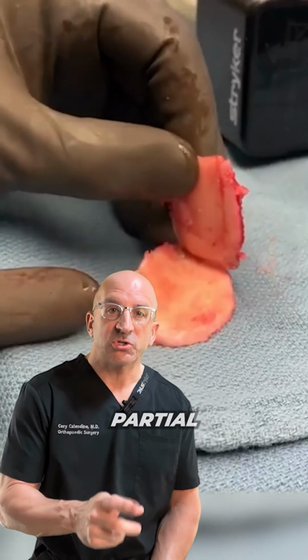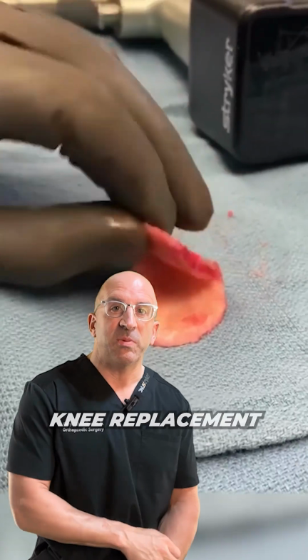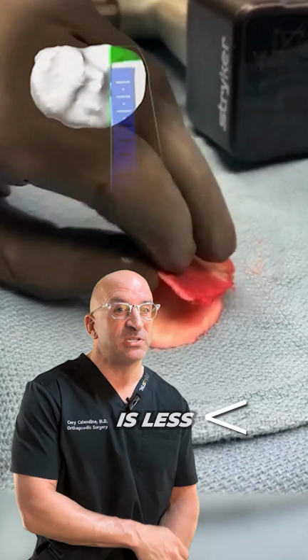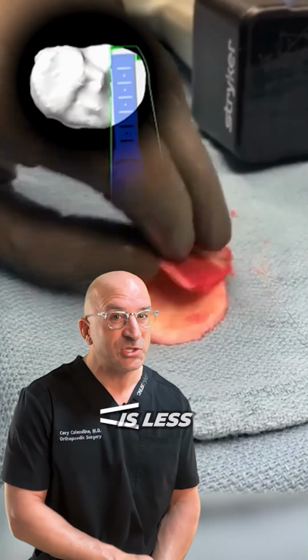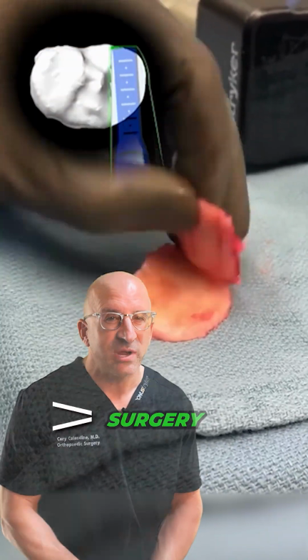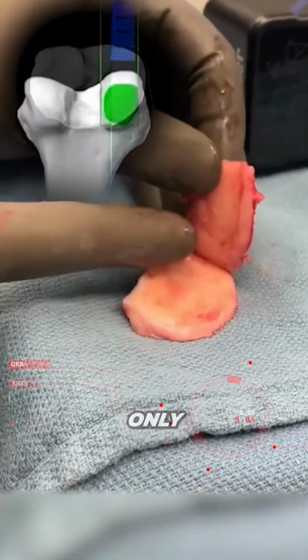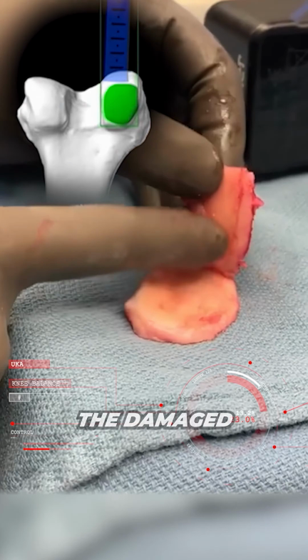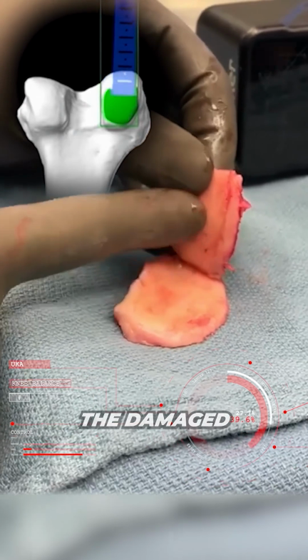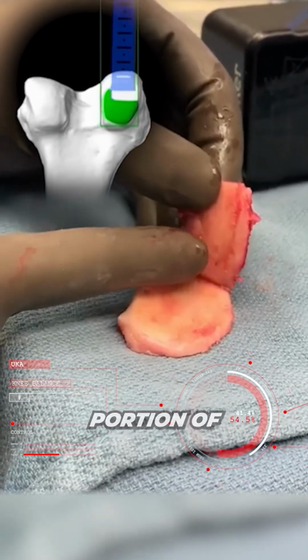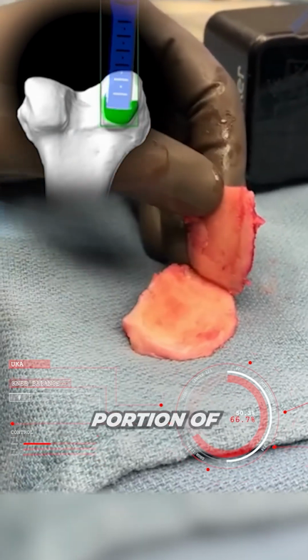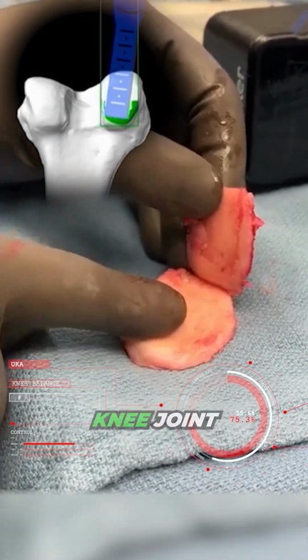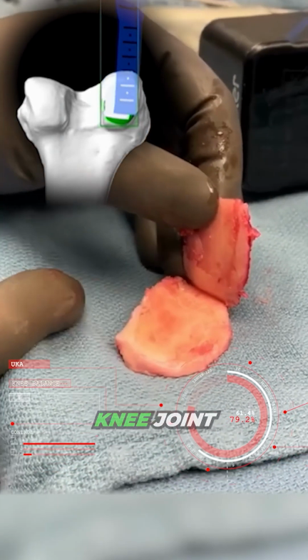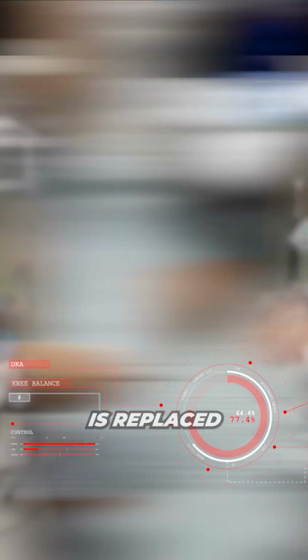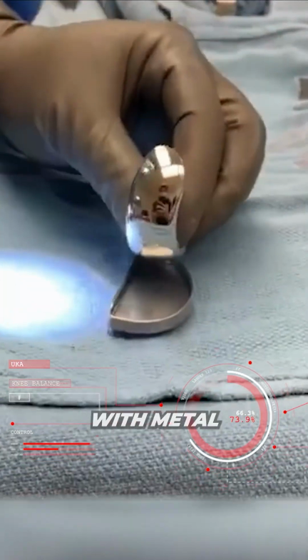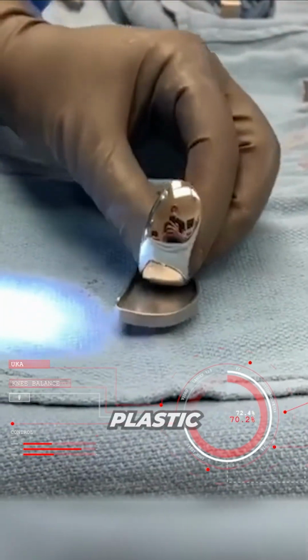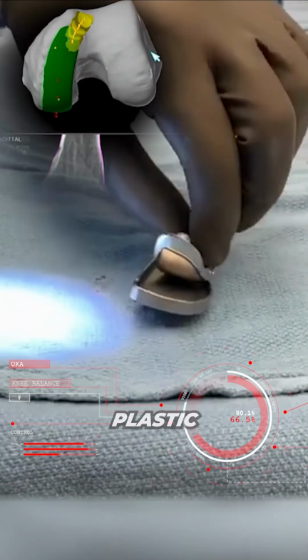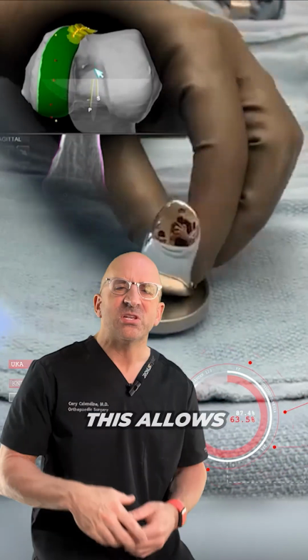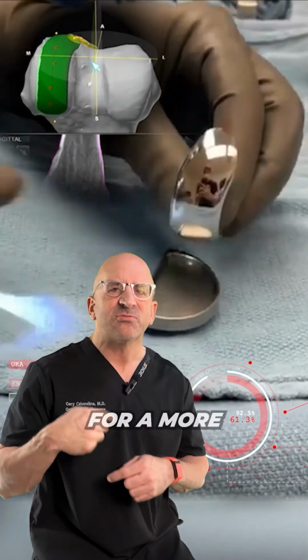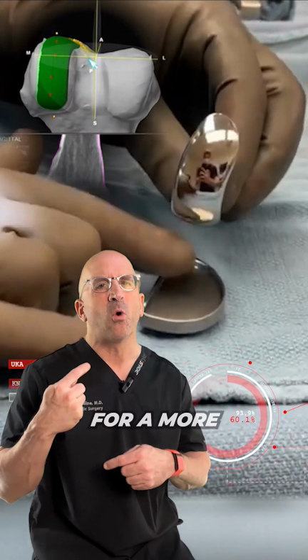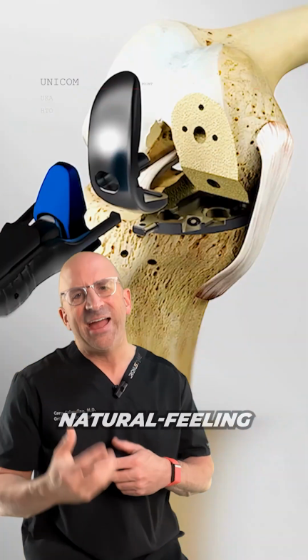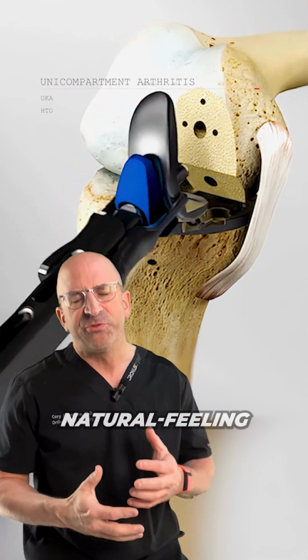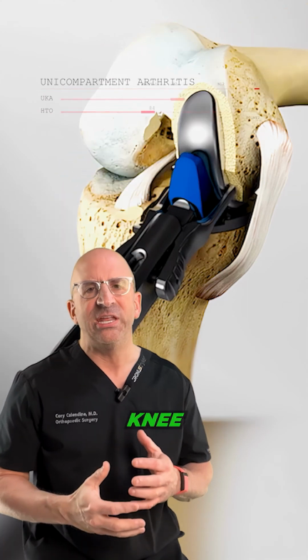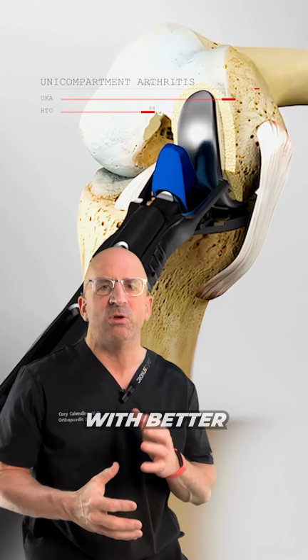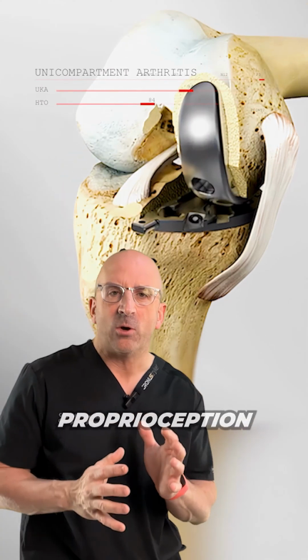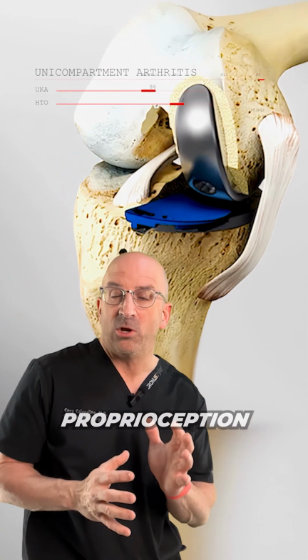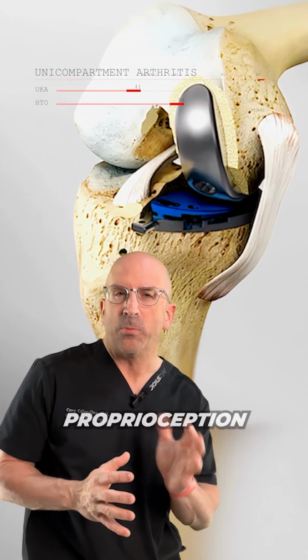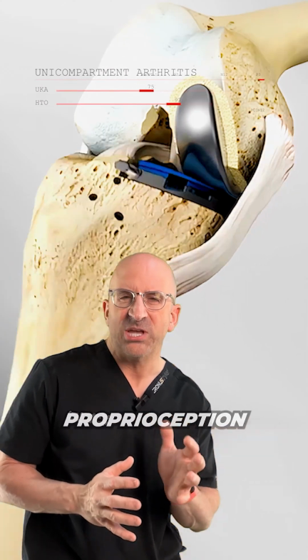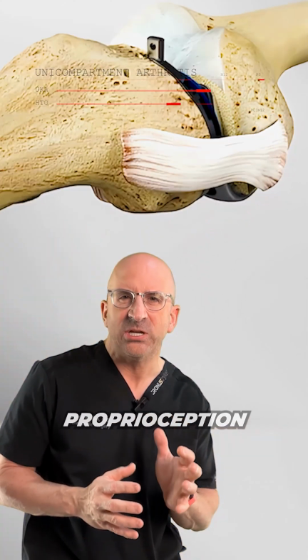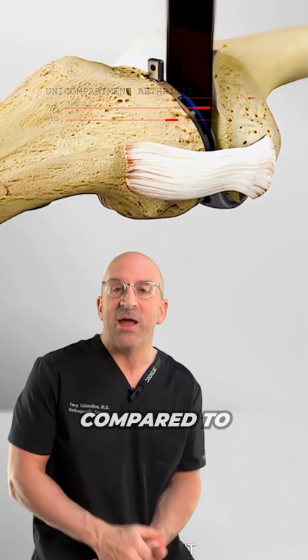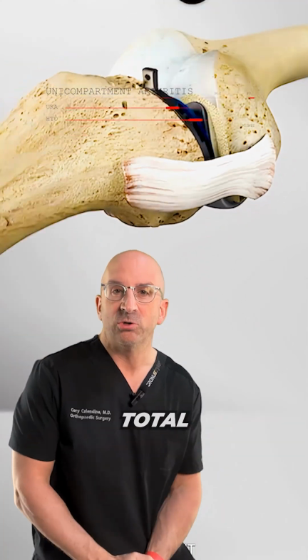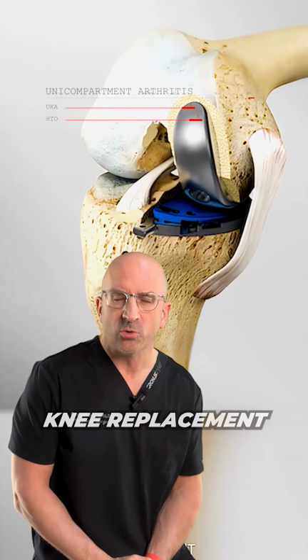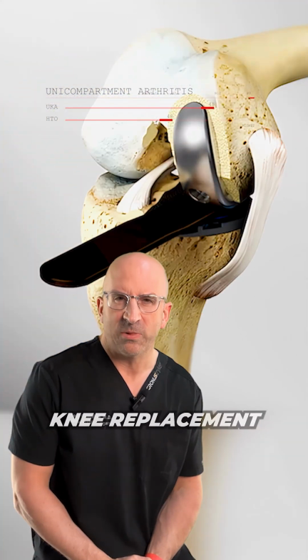Partial knee replacement is less surgery. Only the damaged portion of the knee joint is replaced with metal and plastic. This allows for a more natural feeling knee with better what we call proprioception compared to a total knee replacement.